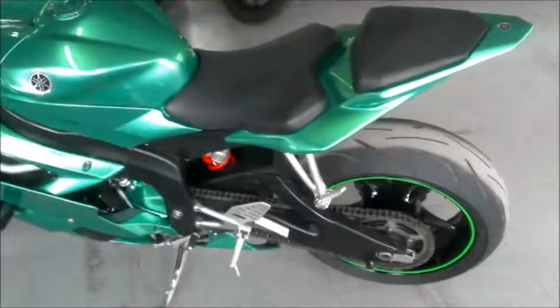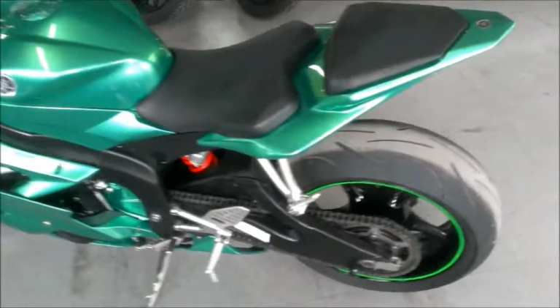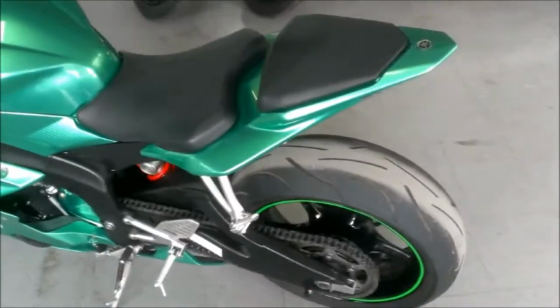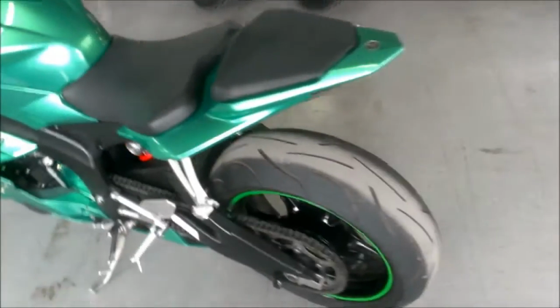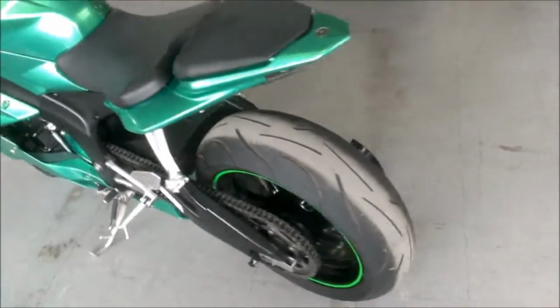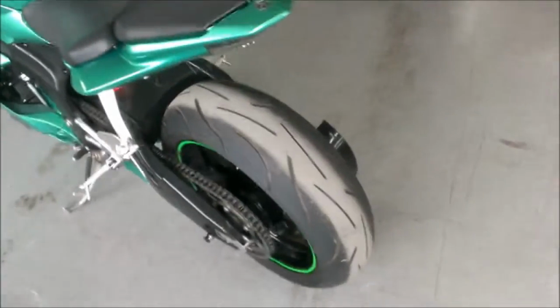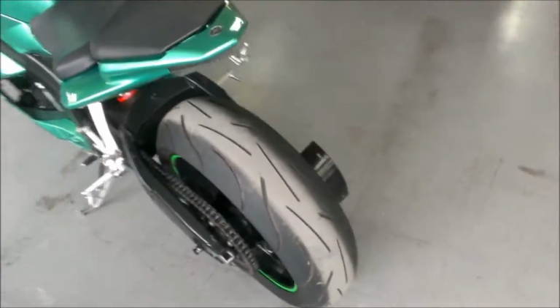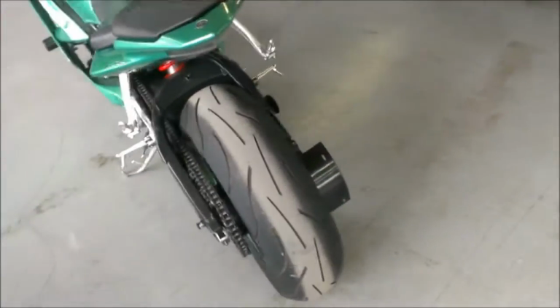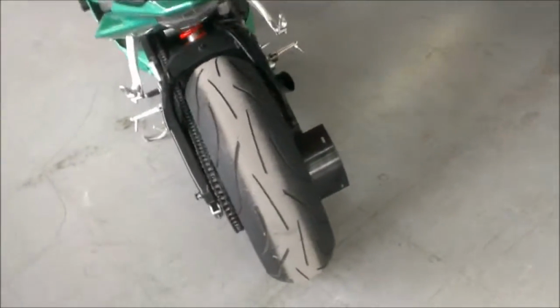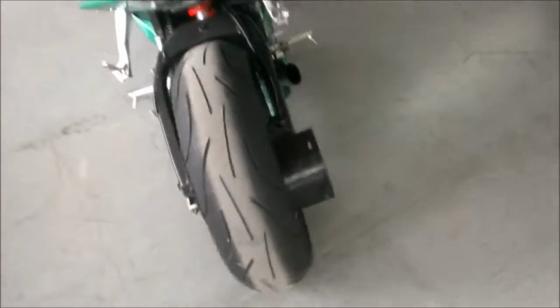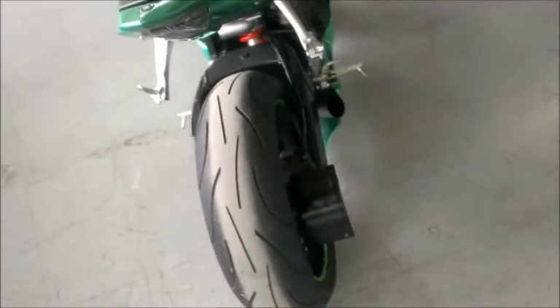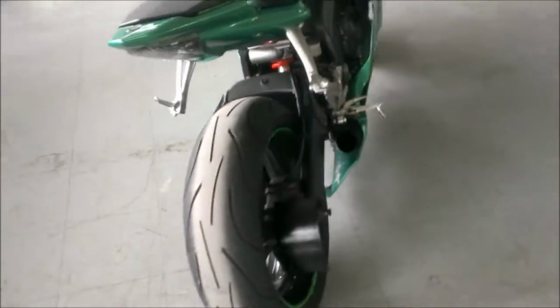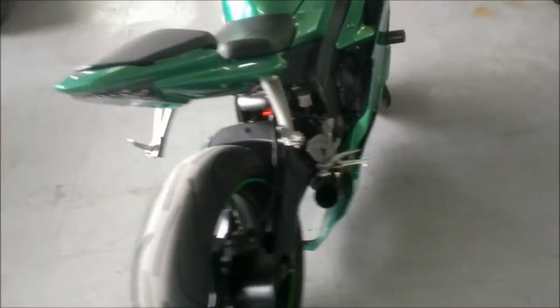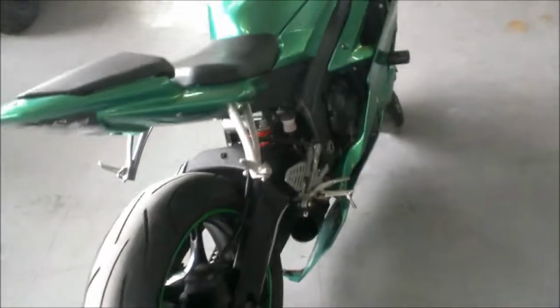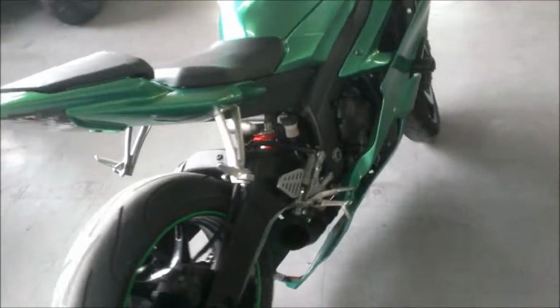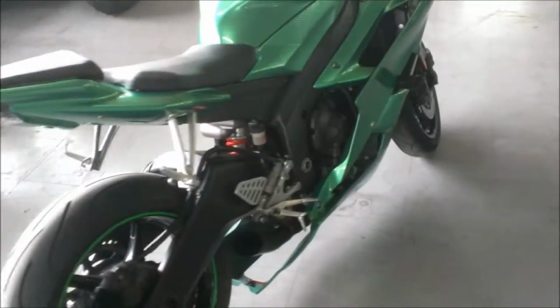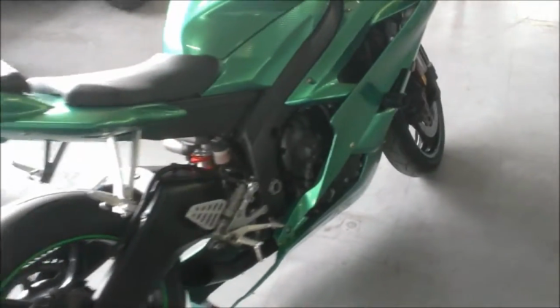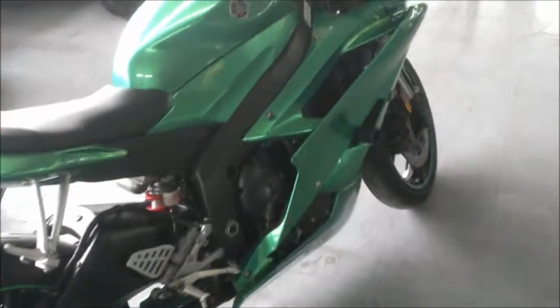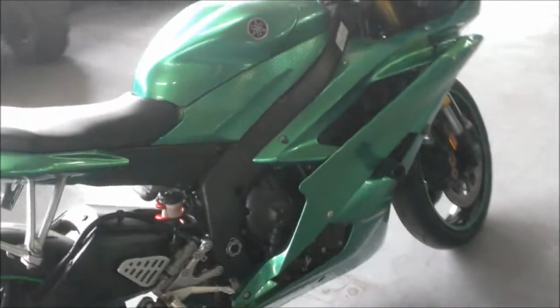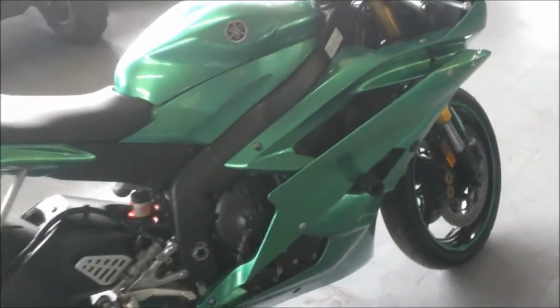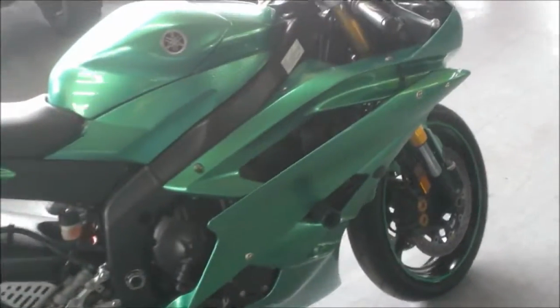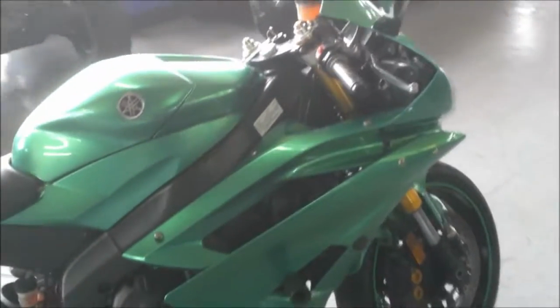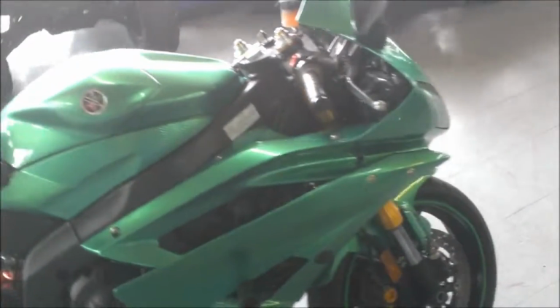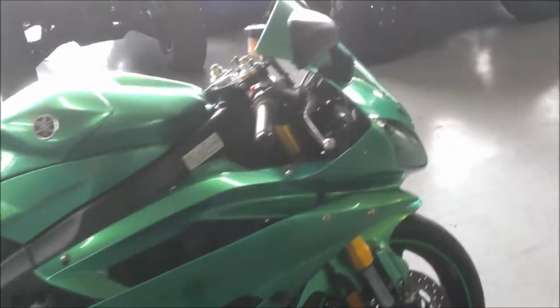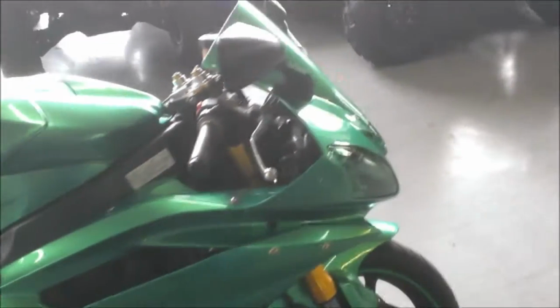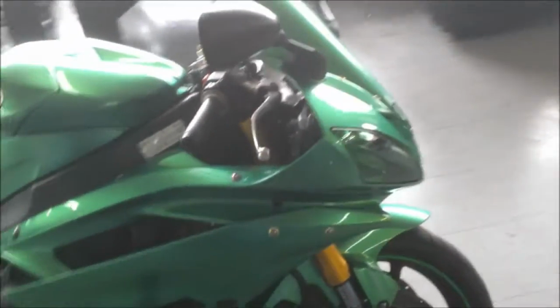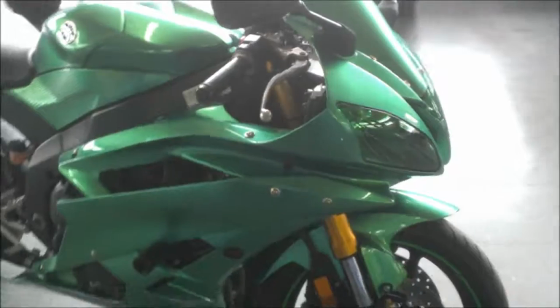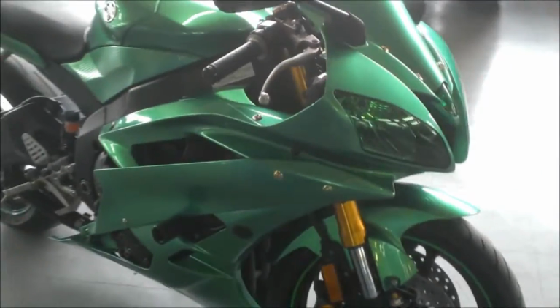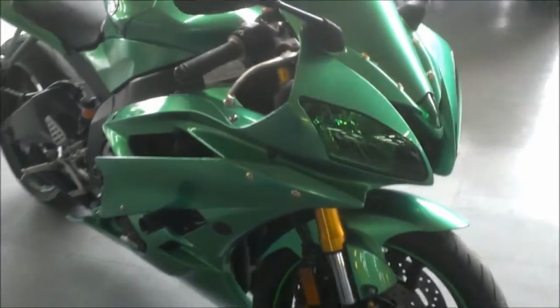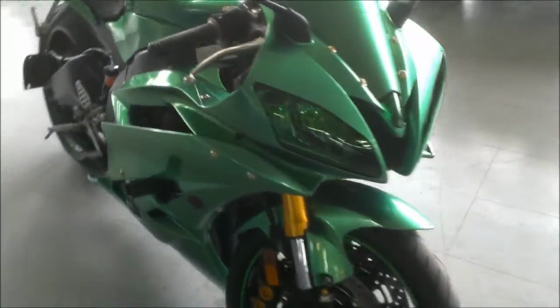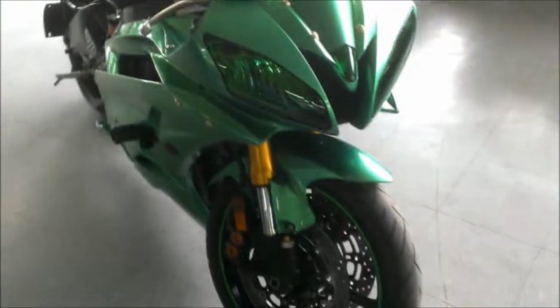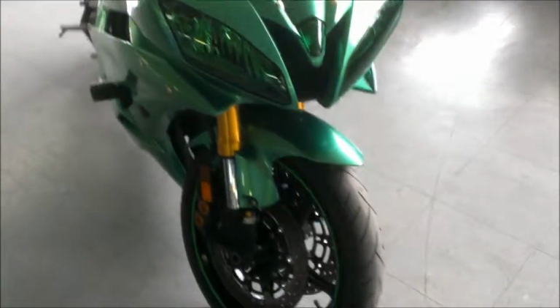2007 Yamaha R6 sport bike for sale in metallic pearl green custom paint. This R6 is a must-see. It has a fender eliminator kit, flush mount turn signals, custom mount license plate holder, frame sliders, and more.